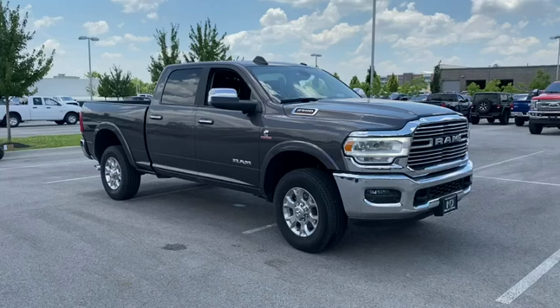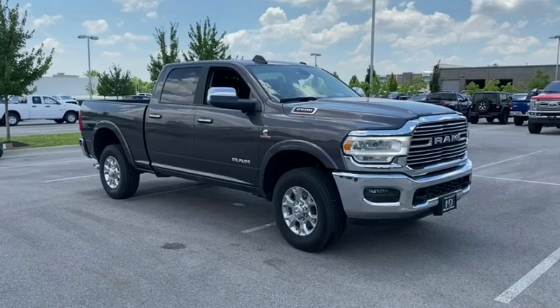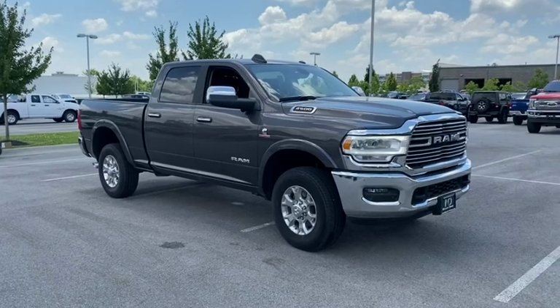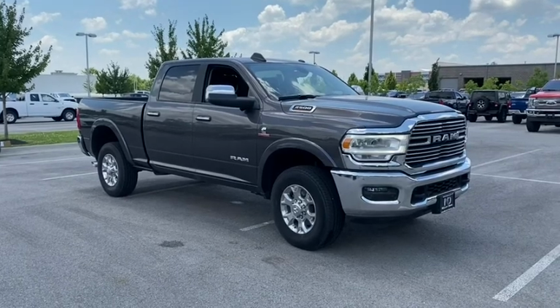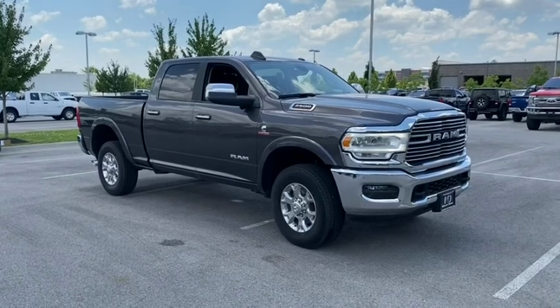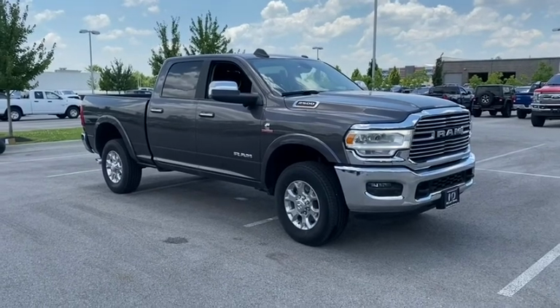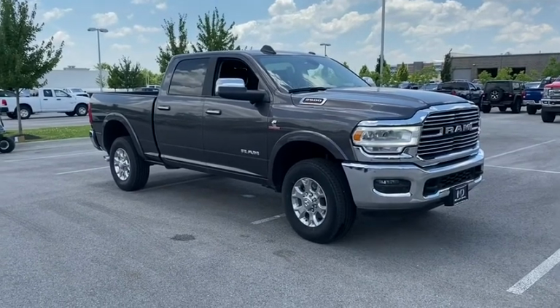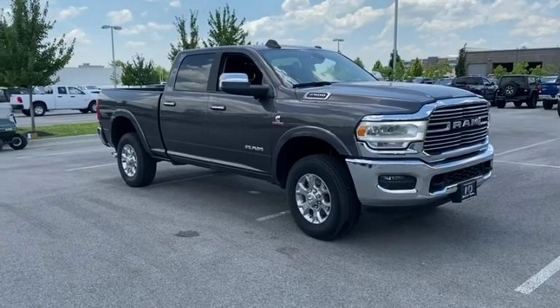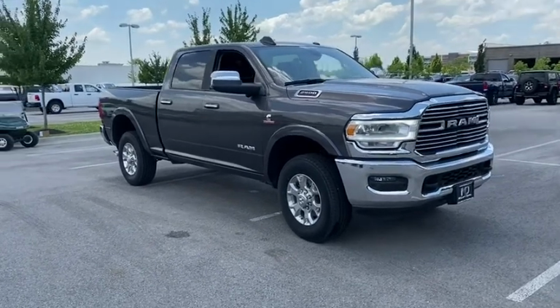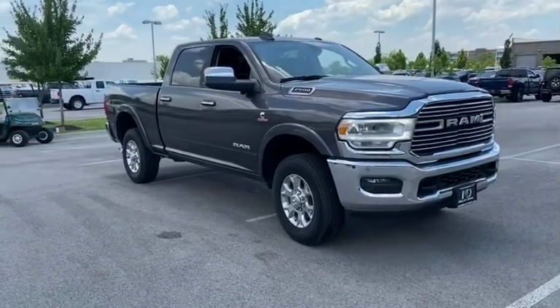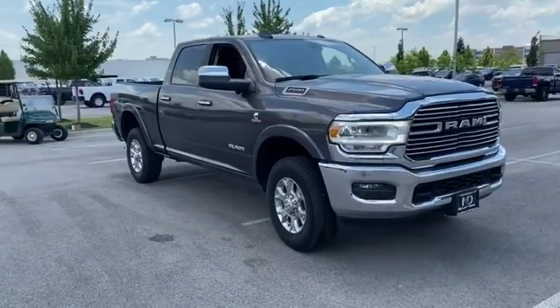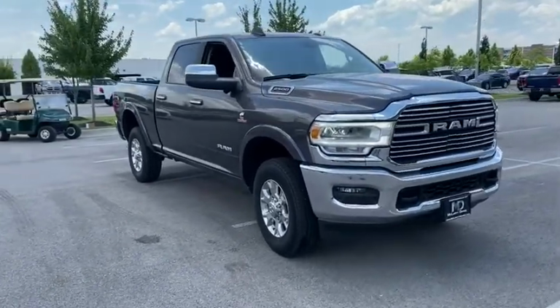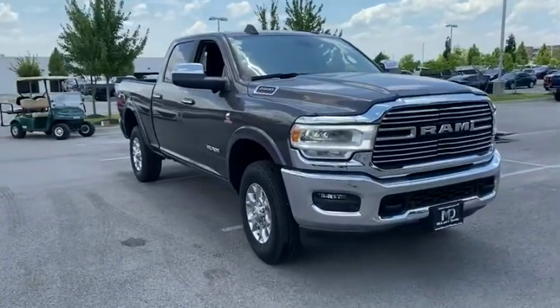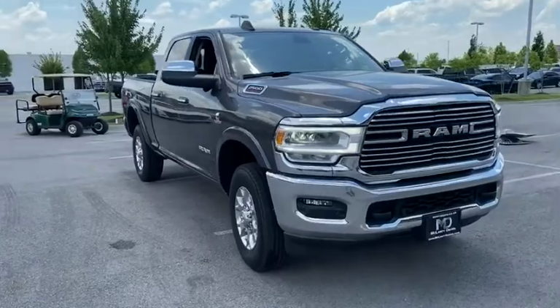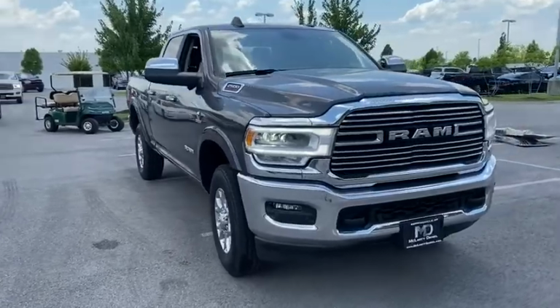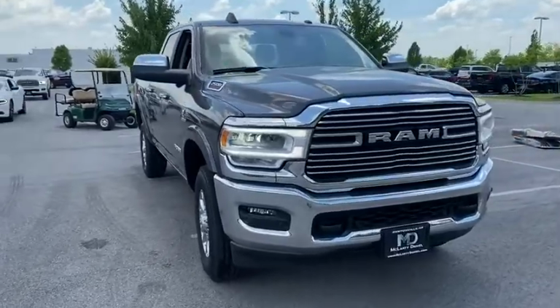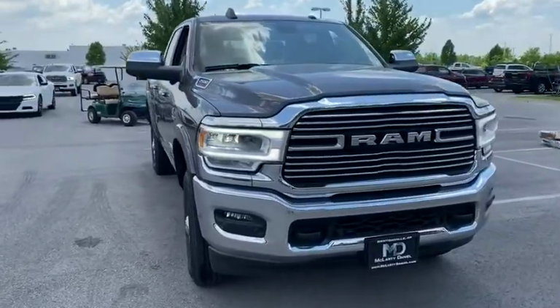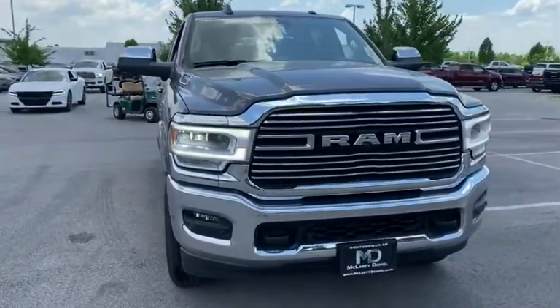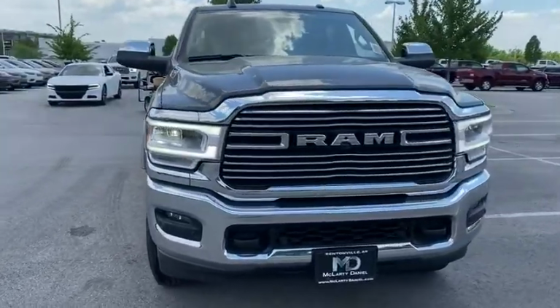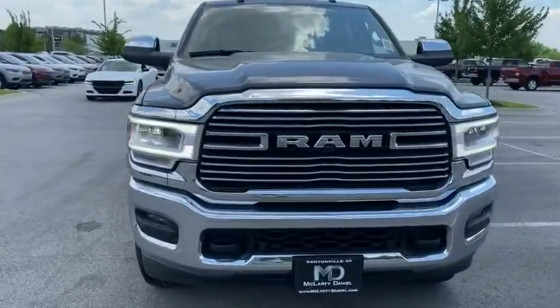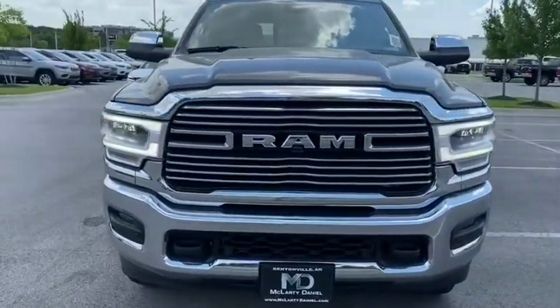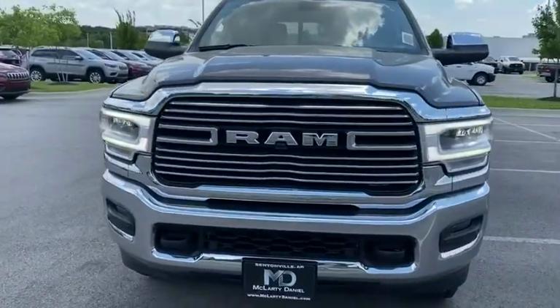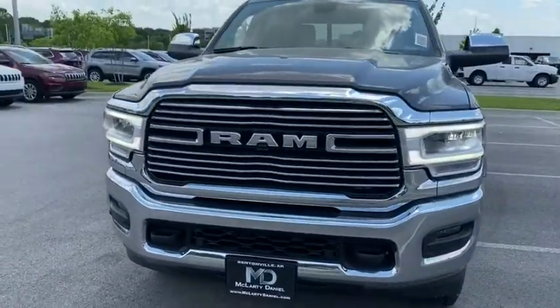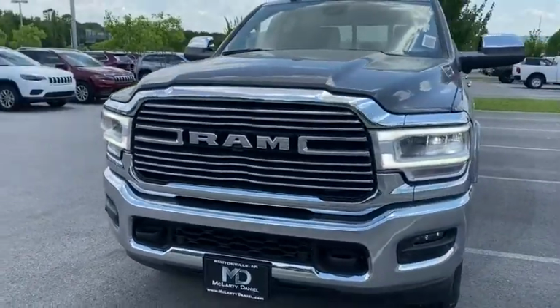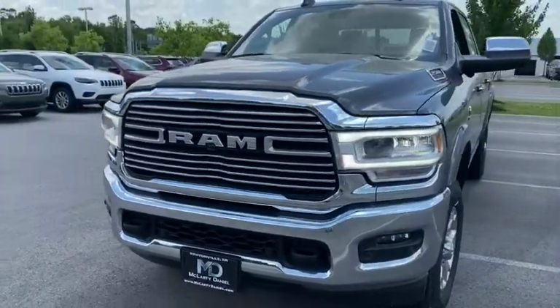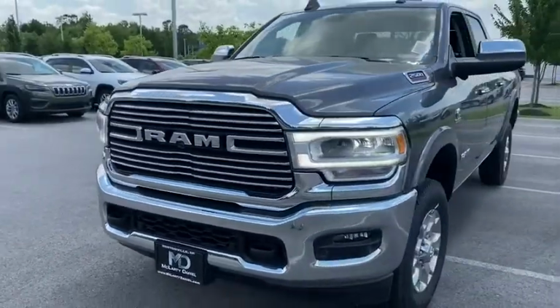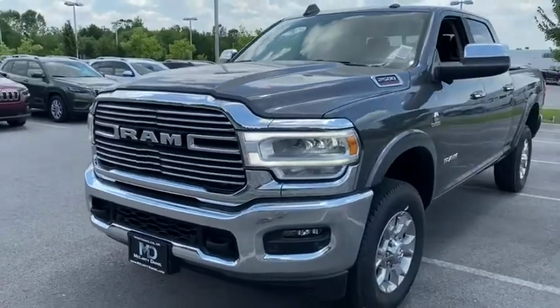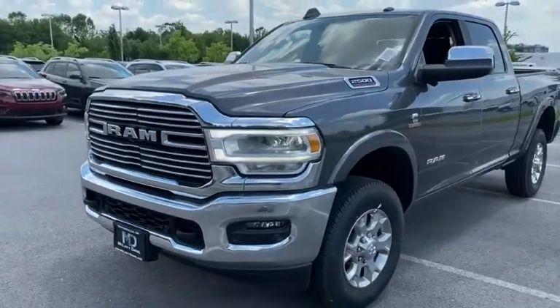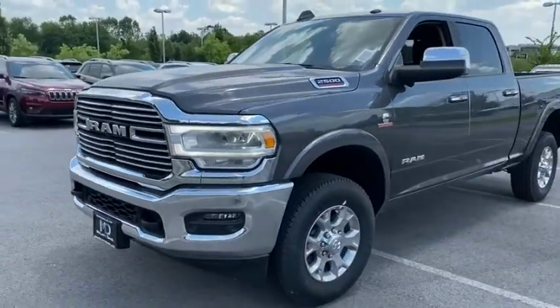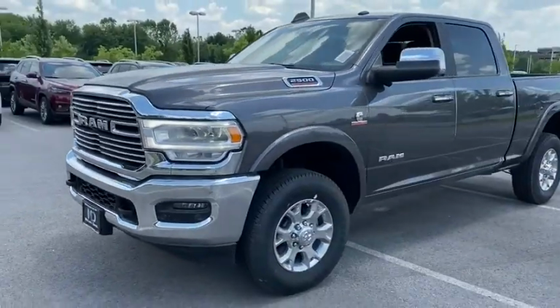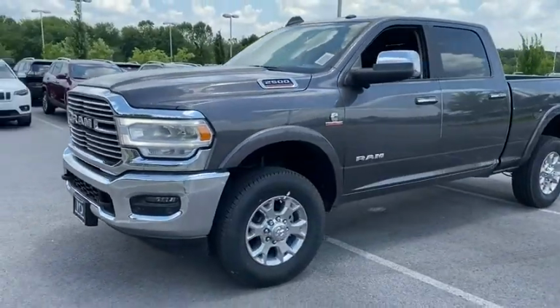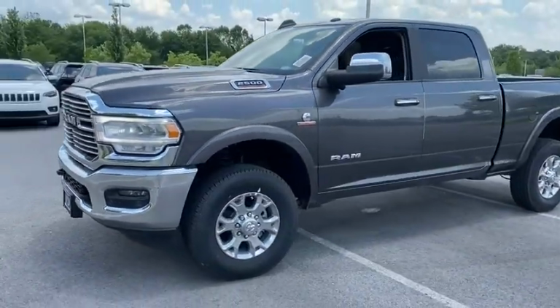Come test drive the 2019 Ram 2500. Ram 2500 is the 2010 Truck of the Year winner. It's the hardest working truck in the tow business. Here are some of this vehicle's great options.